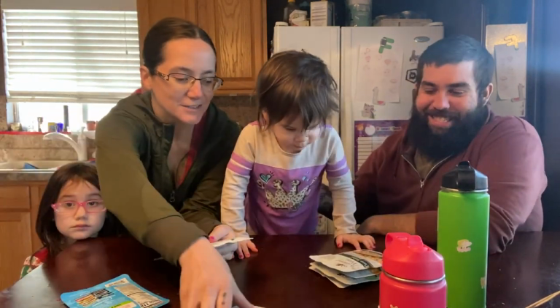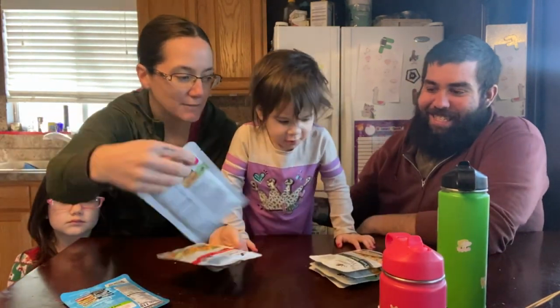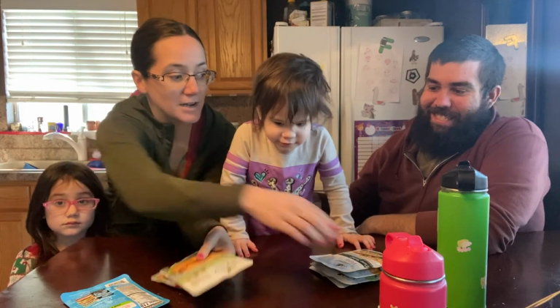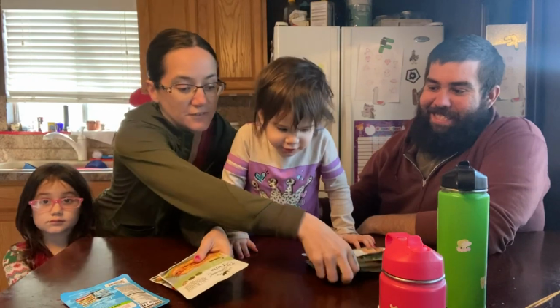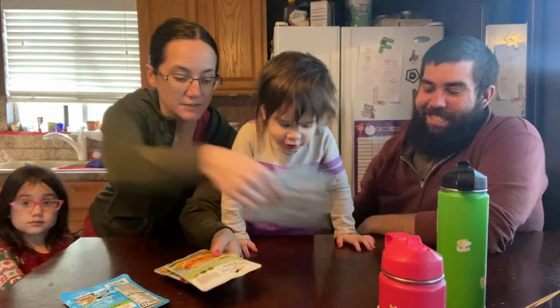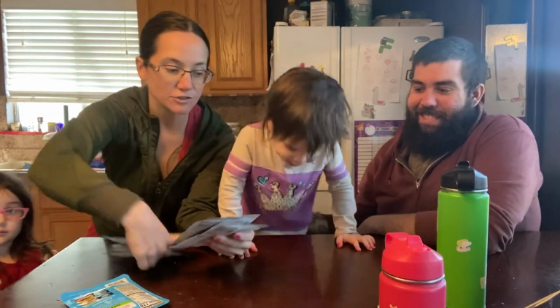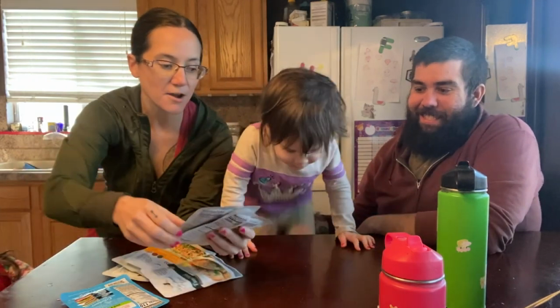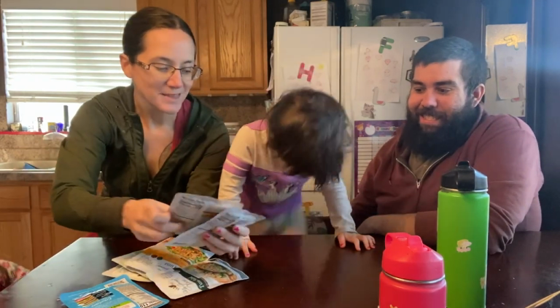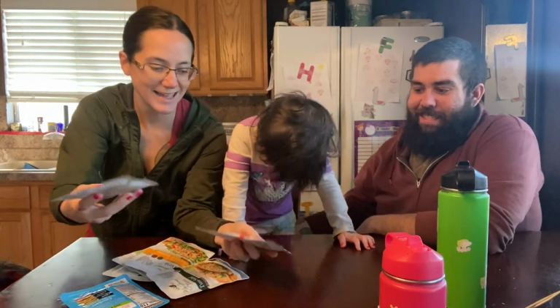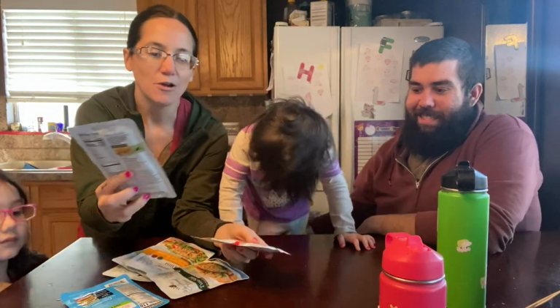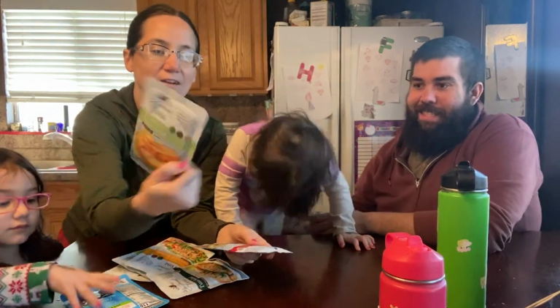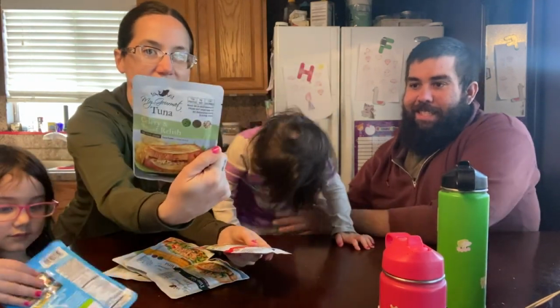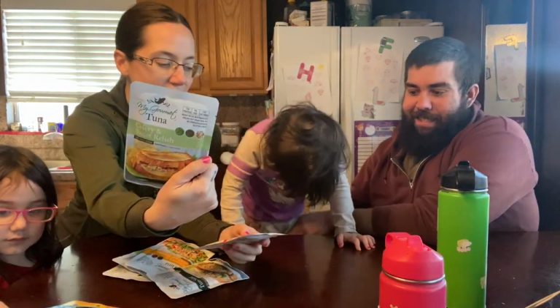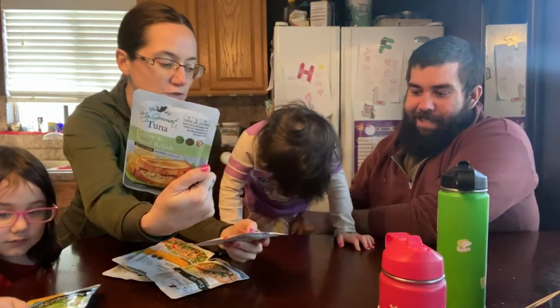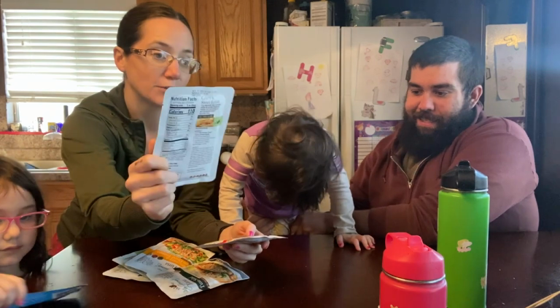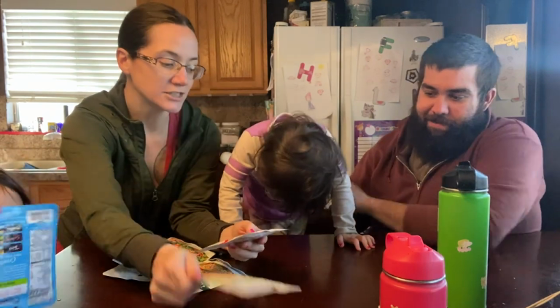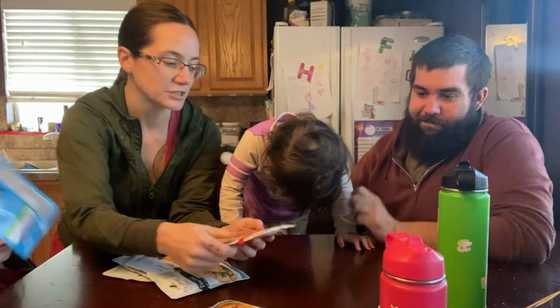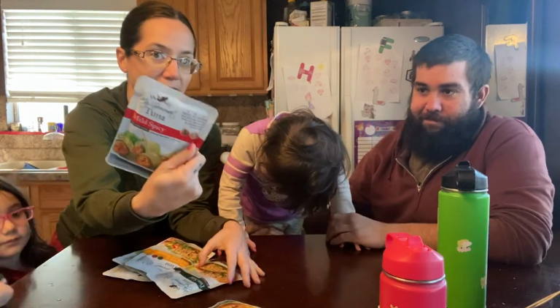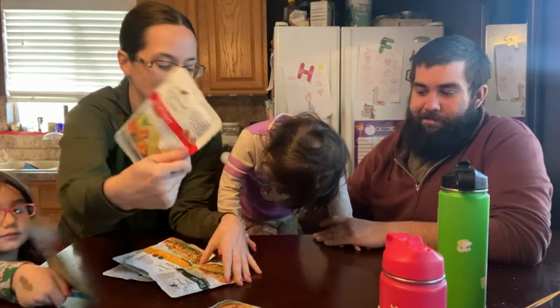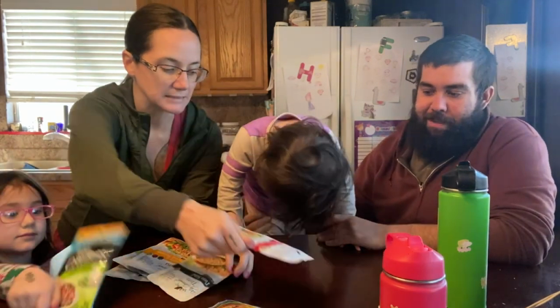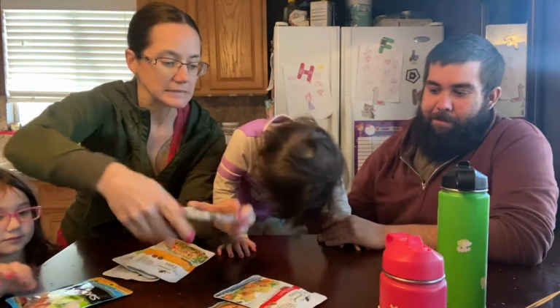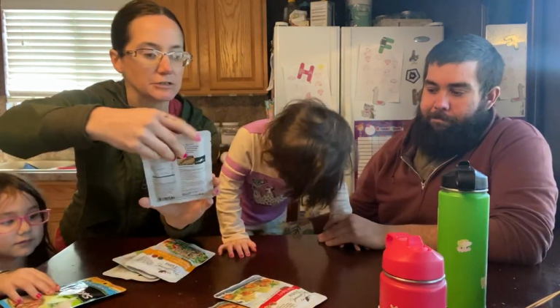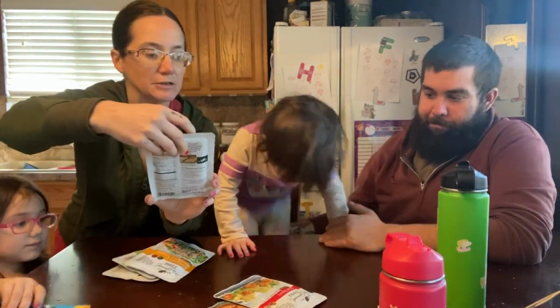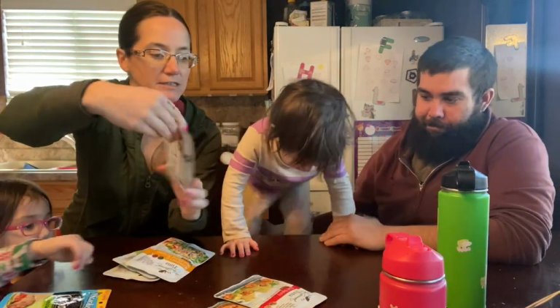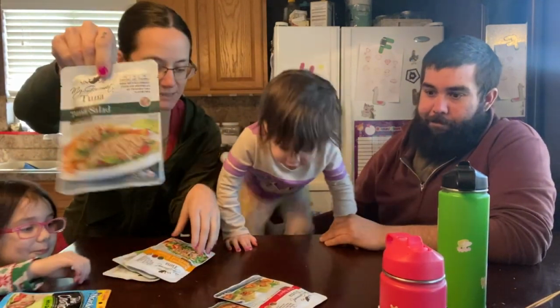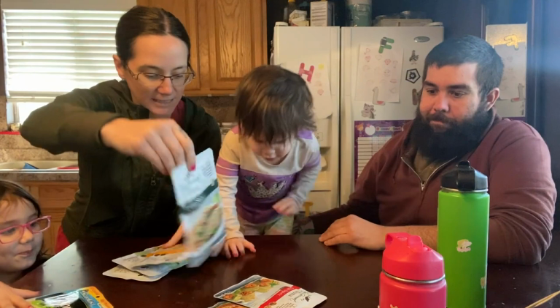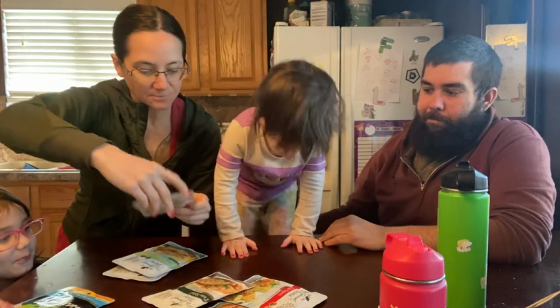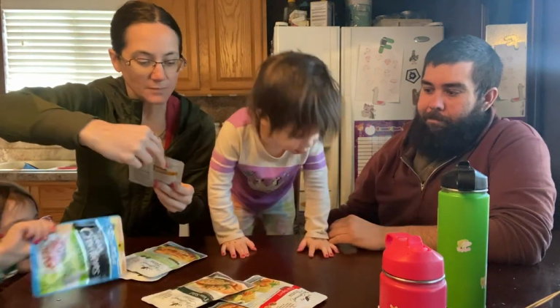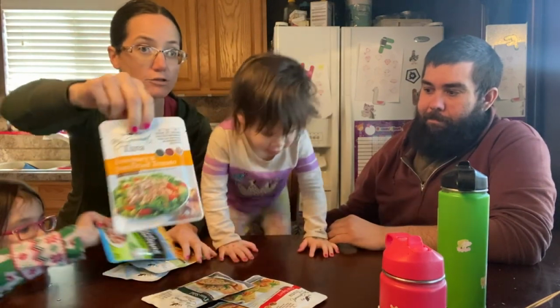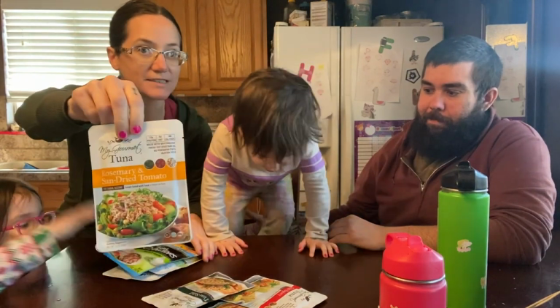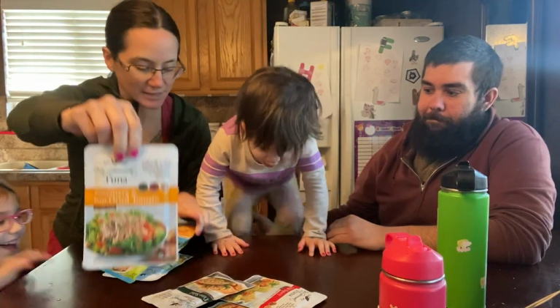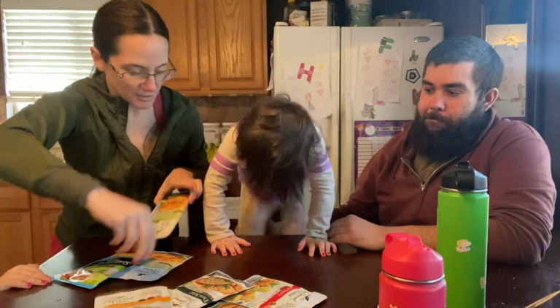So we have a bunch of different flavors here to try out. We have the celery and sweet relish — that one's really good — mild spicy, tuna salad, and rosemary and sun-dried tomatoes.